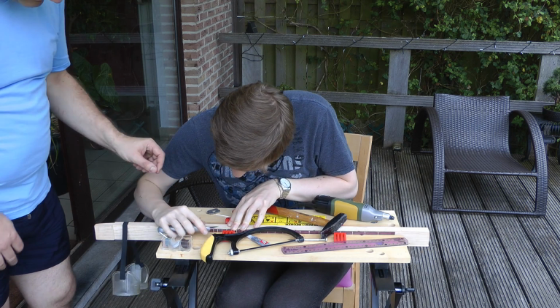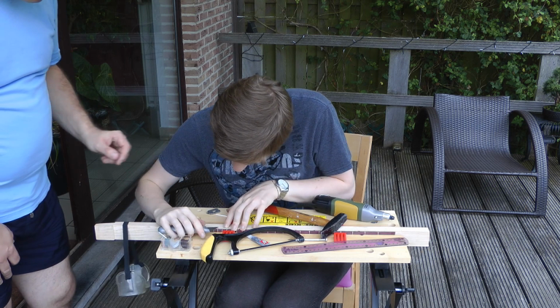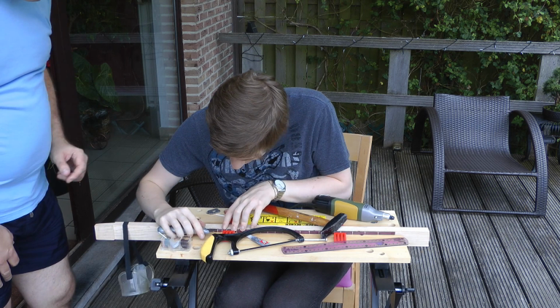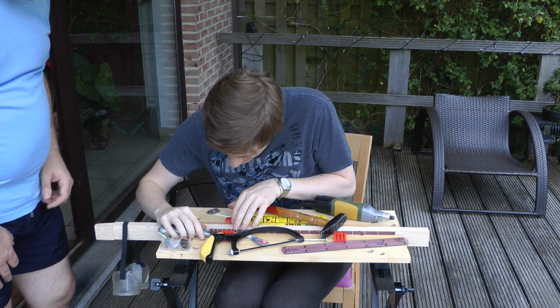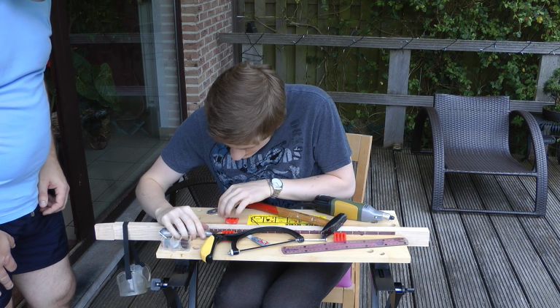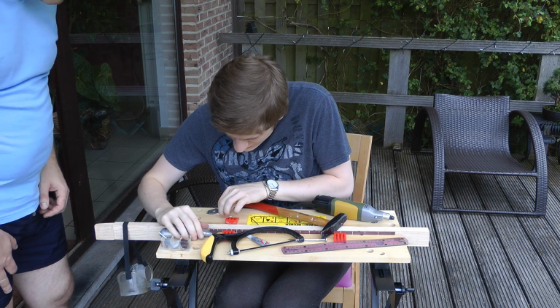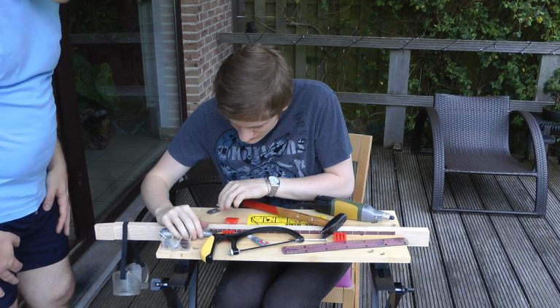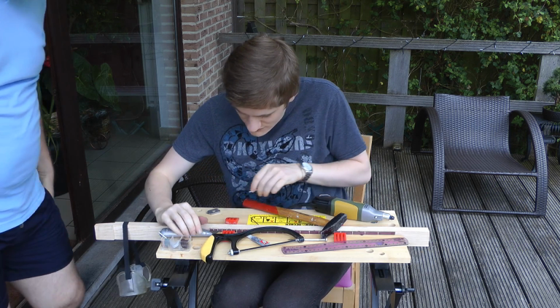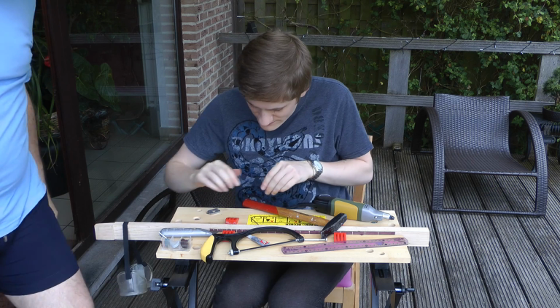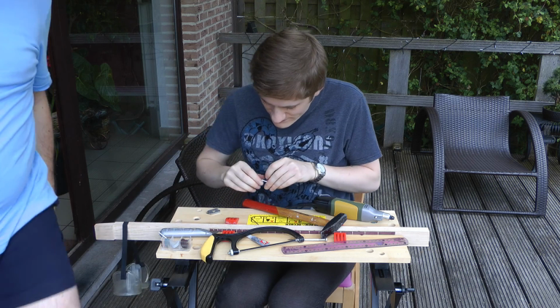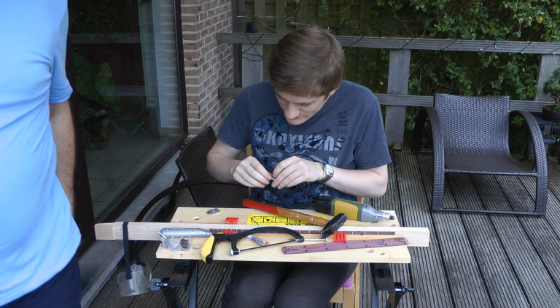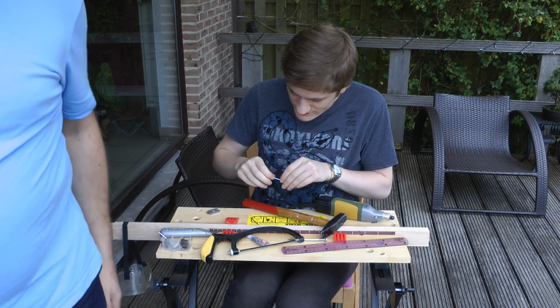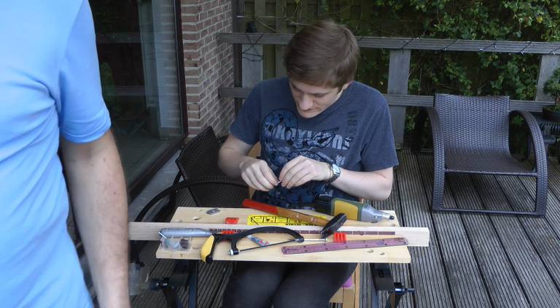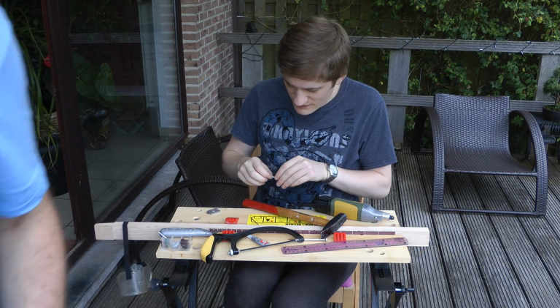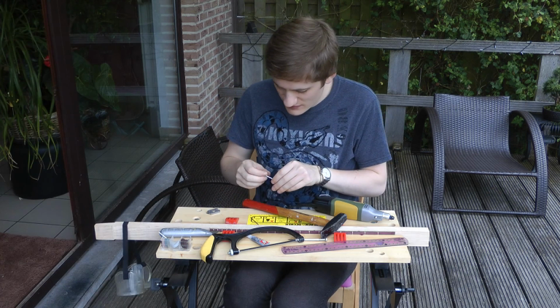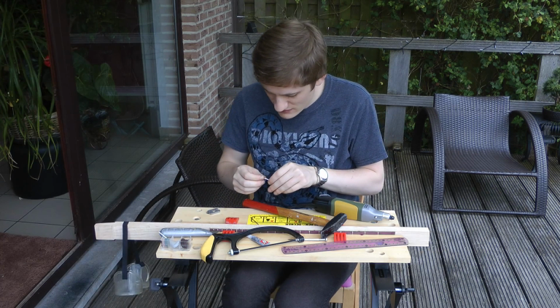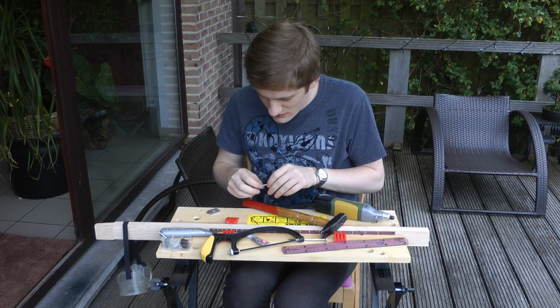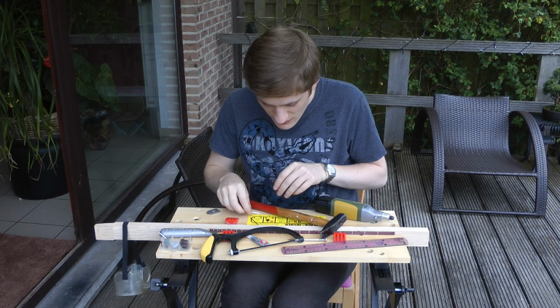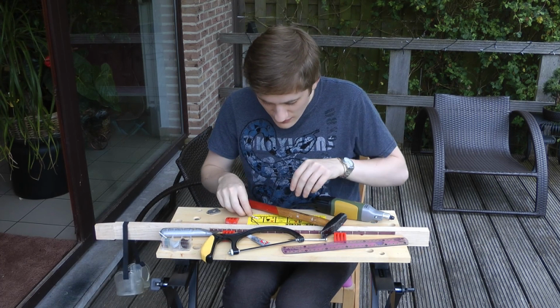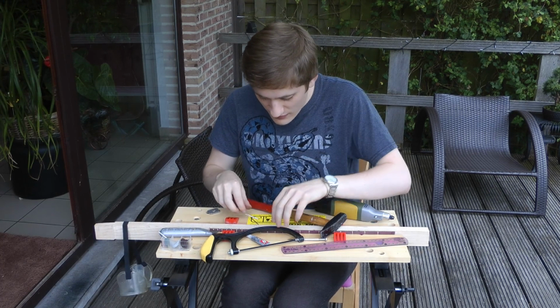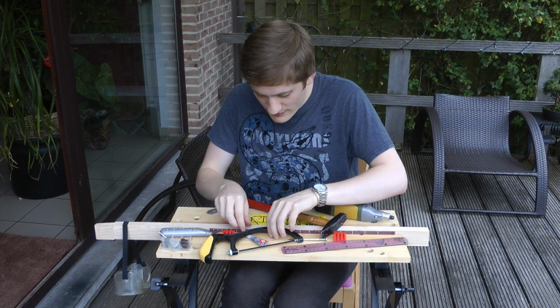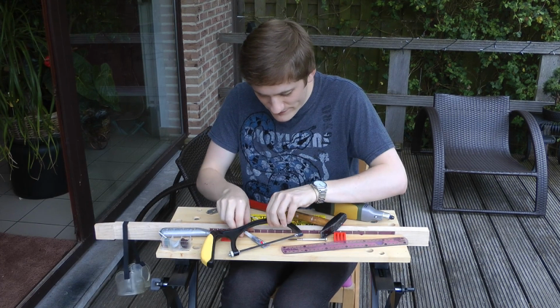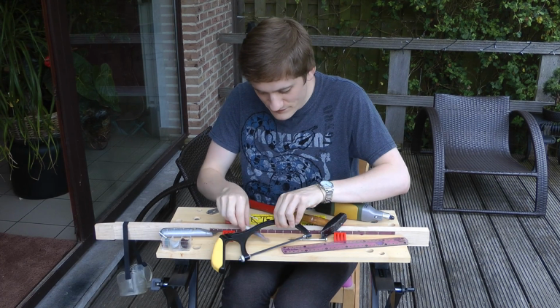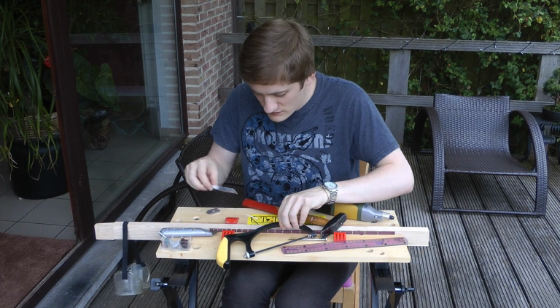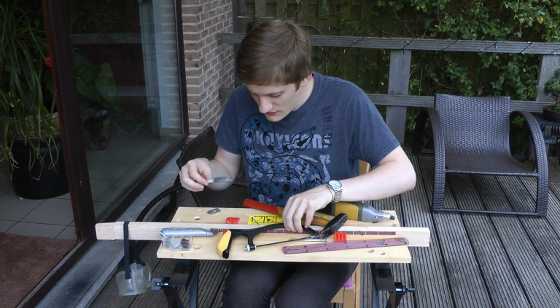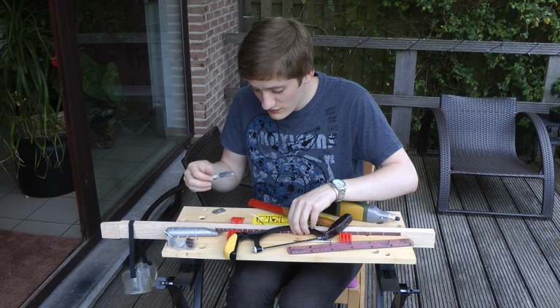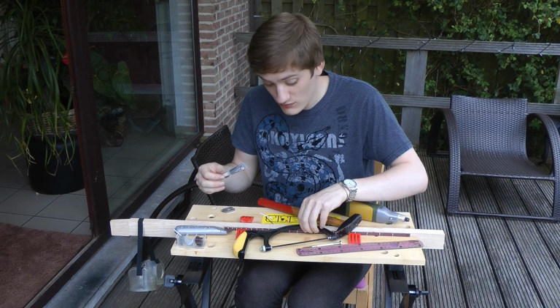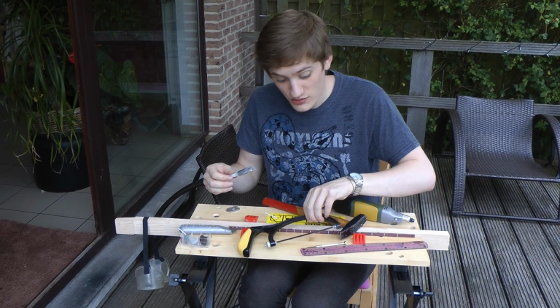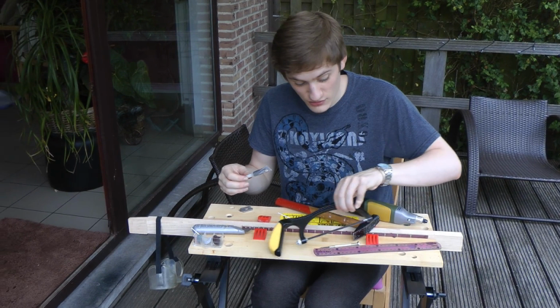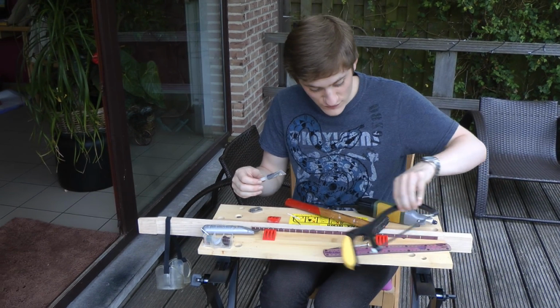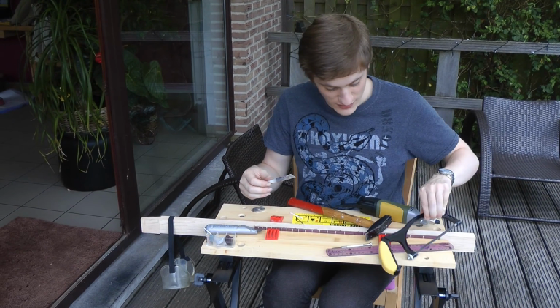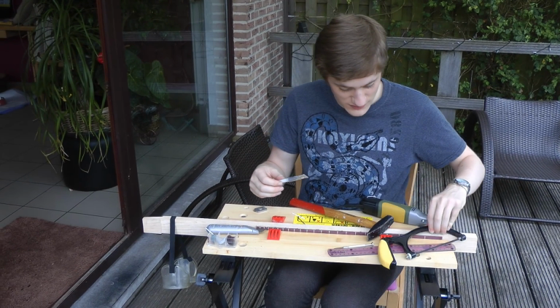Here we go. That's the job done. Glue first.